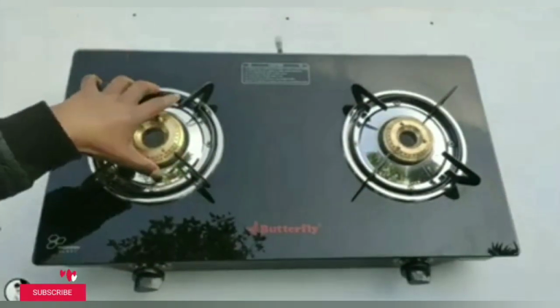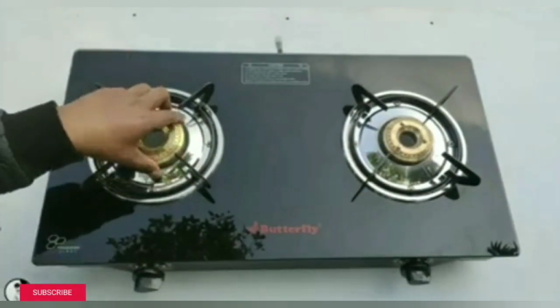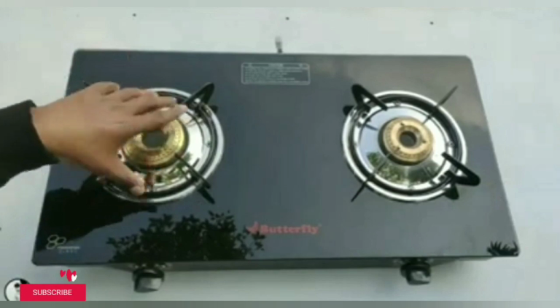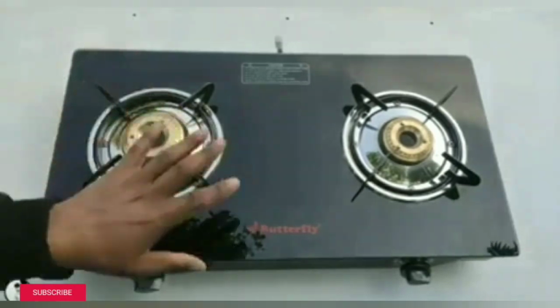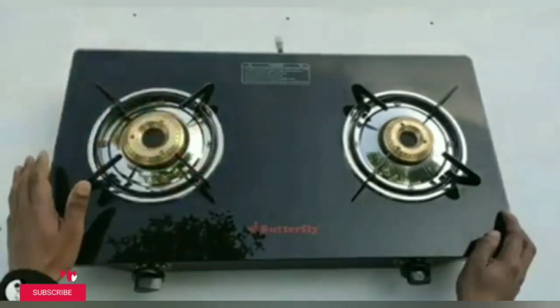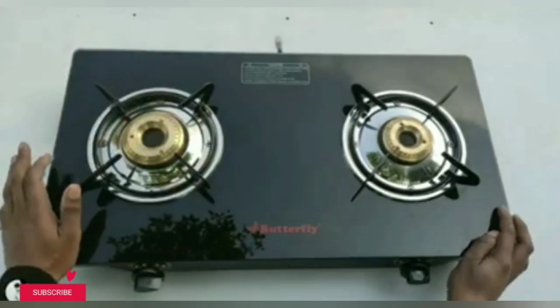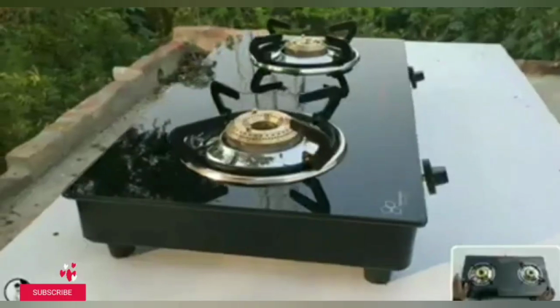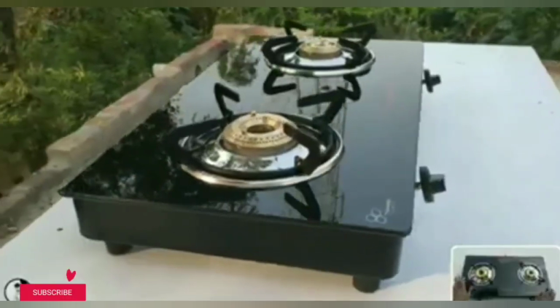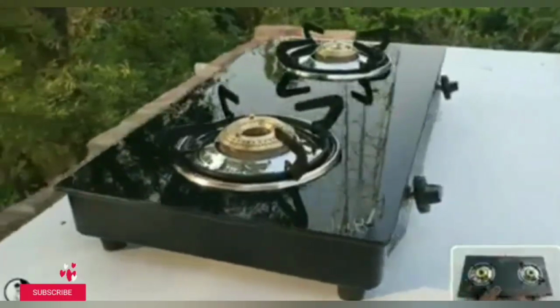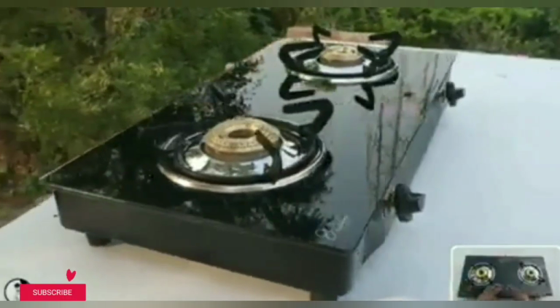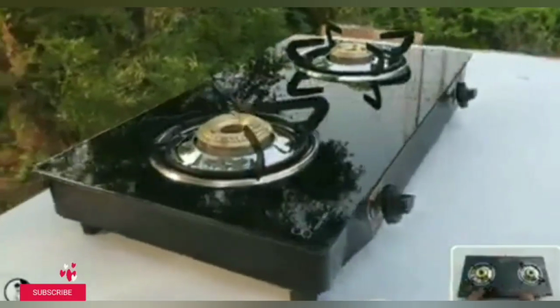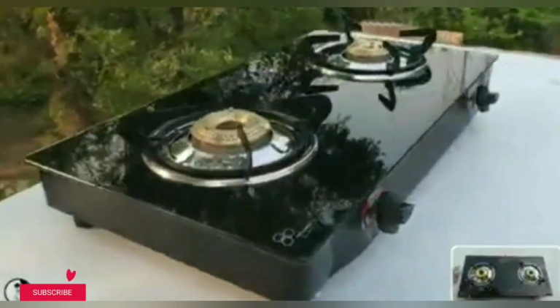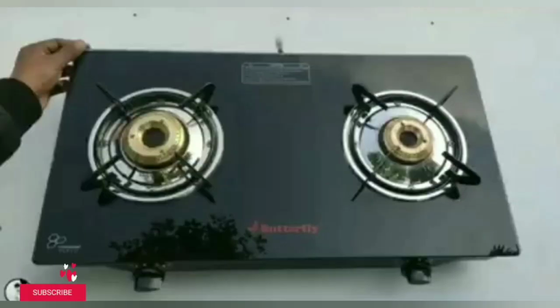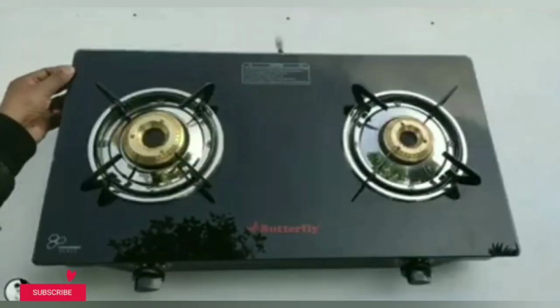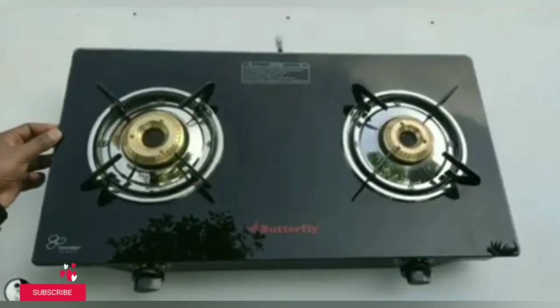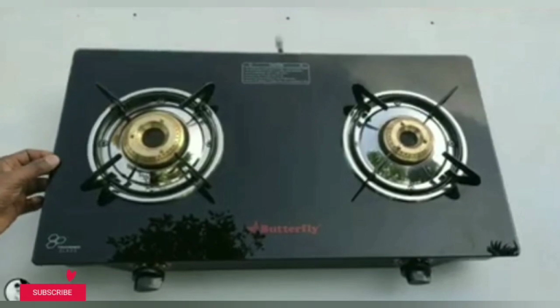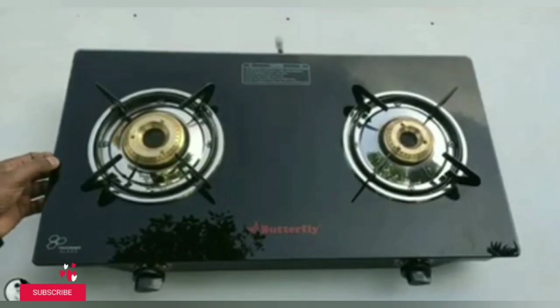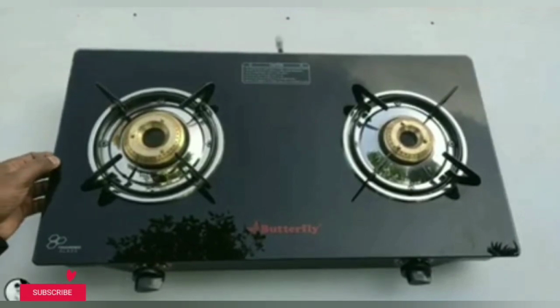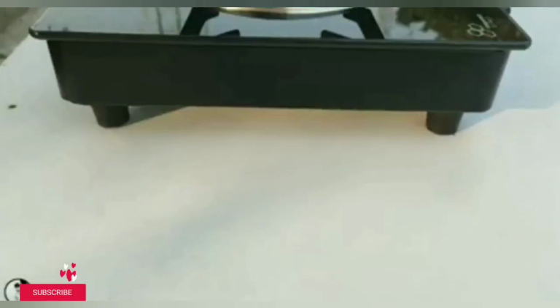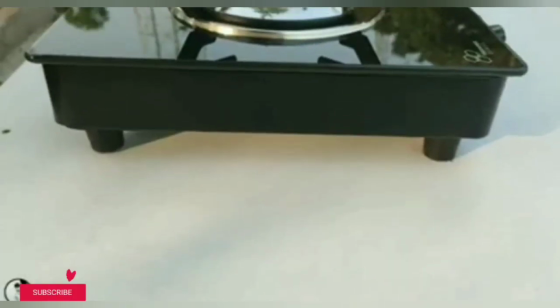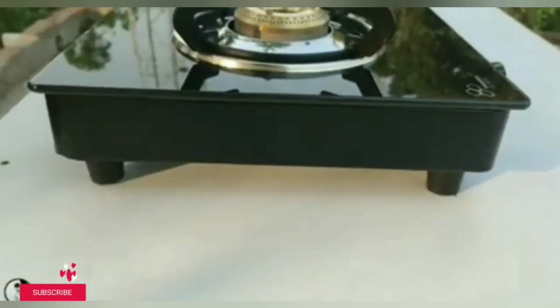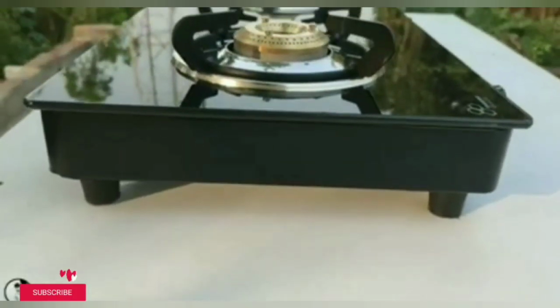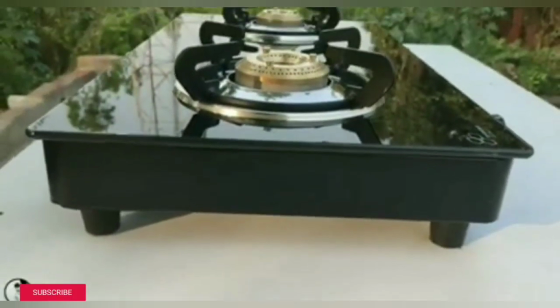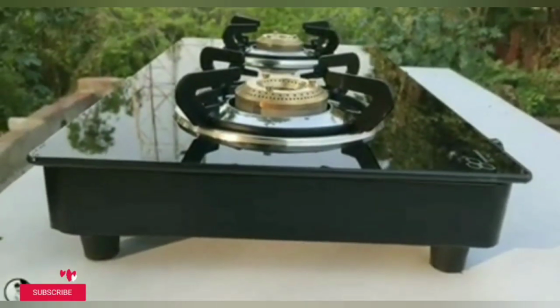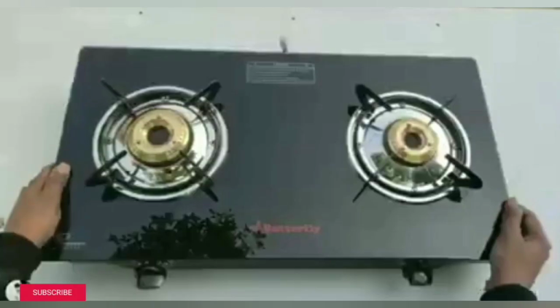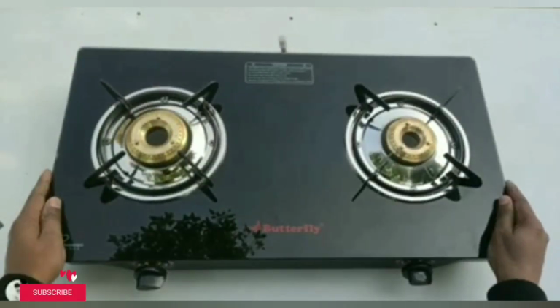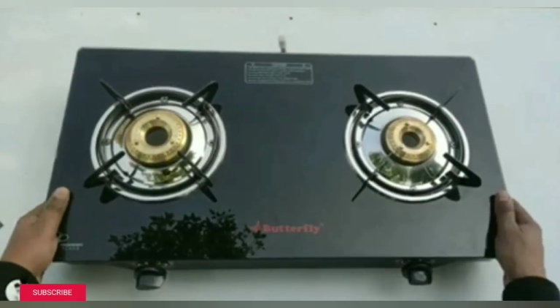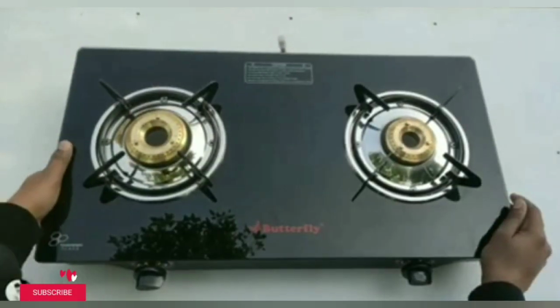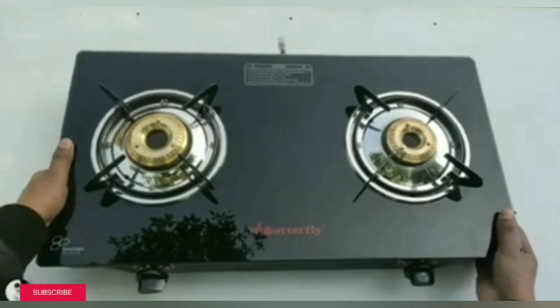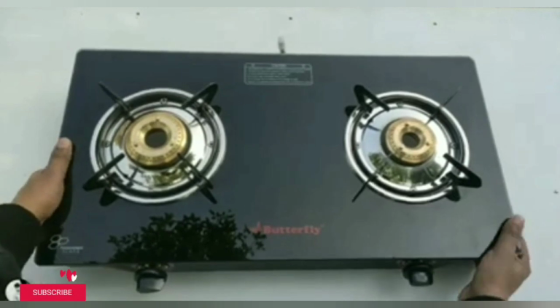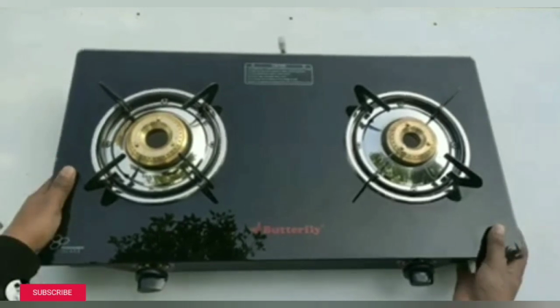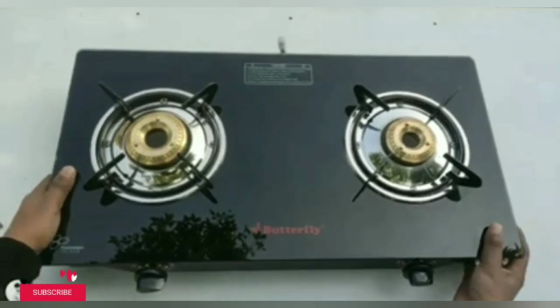The finish is good. The glass is very thick and very beautiful. After the quality, the quality is very good. It is very tough.